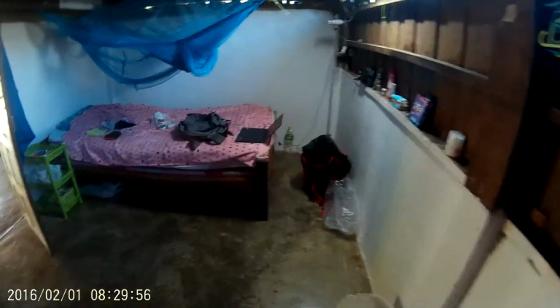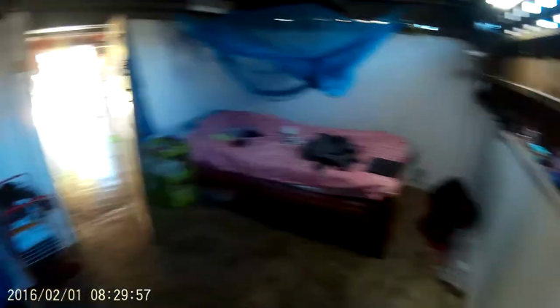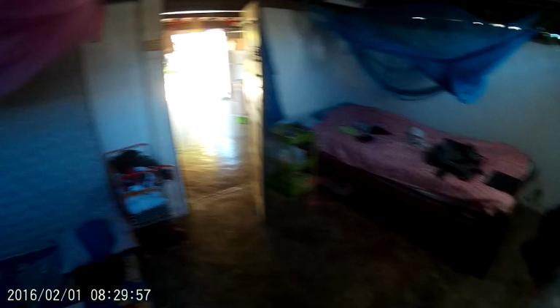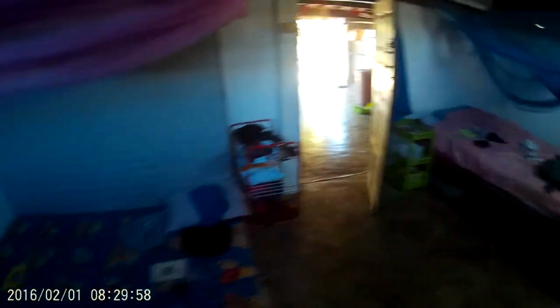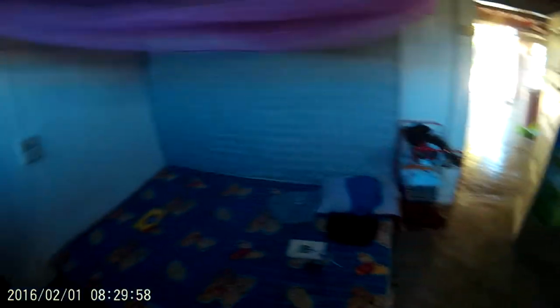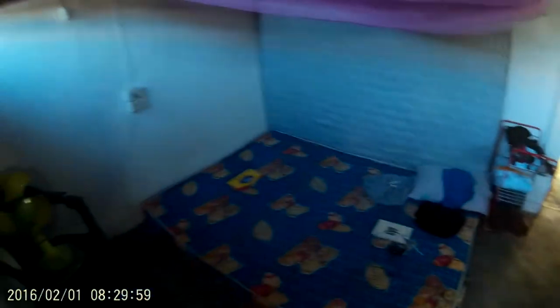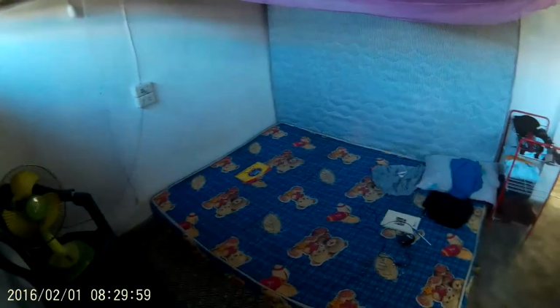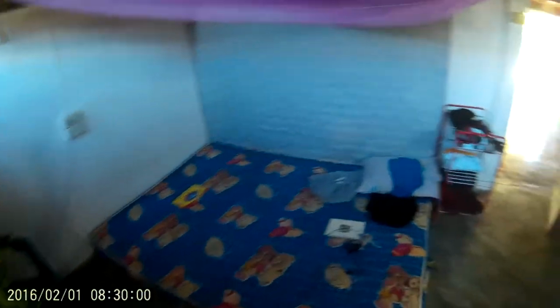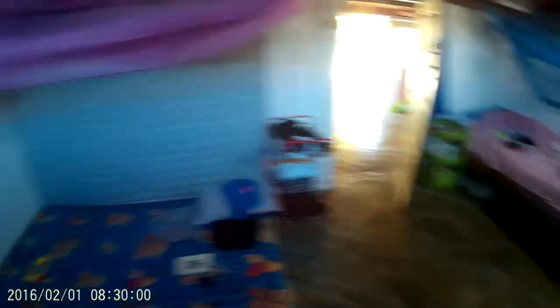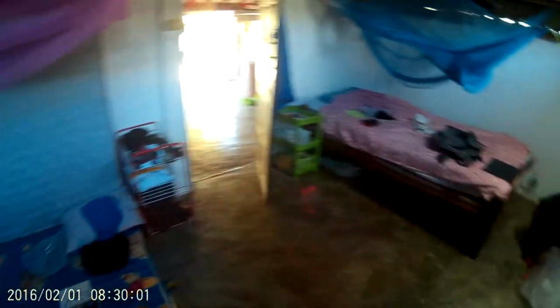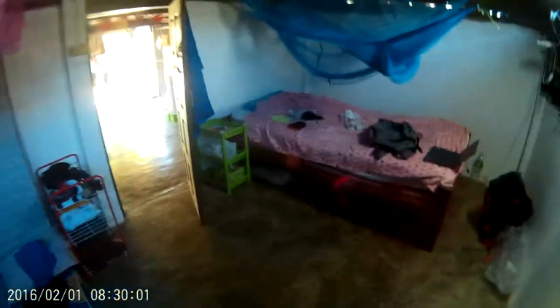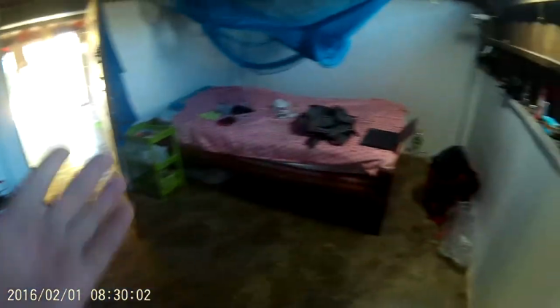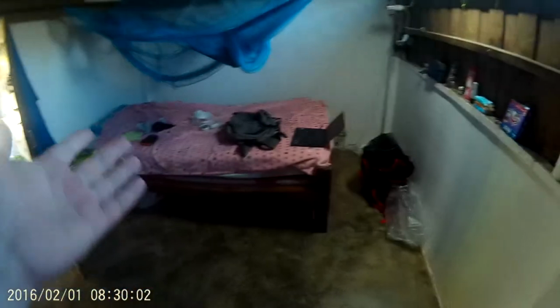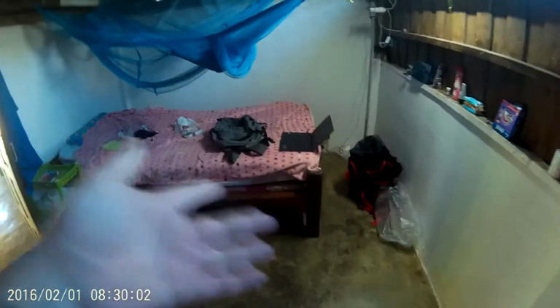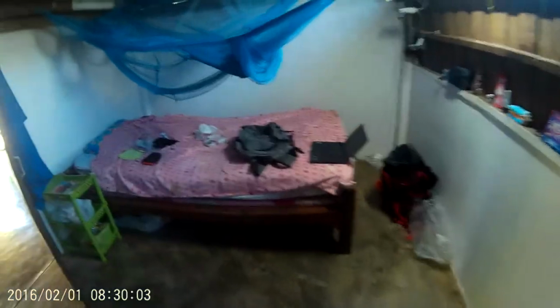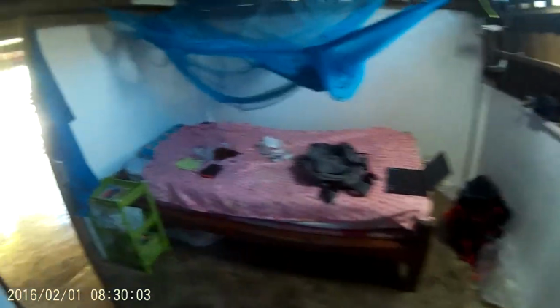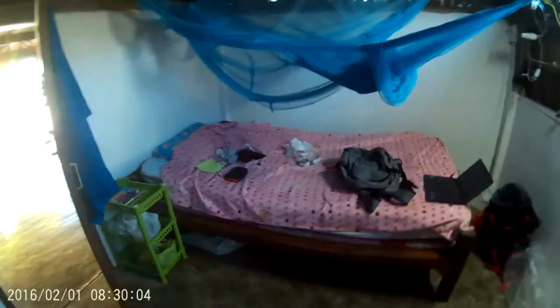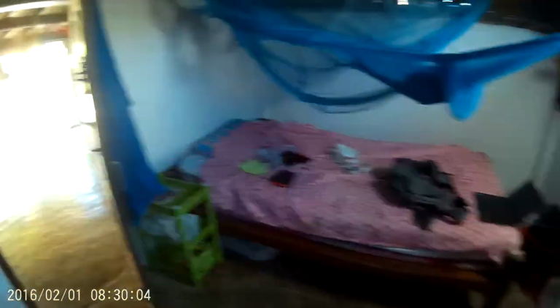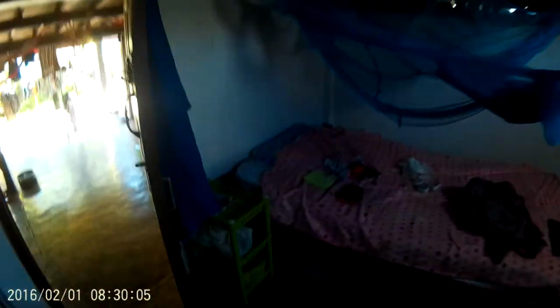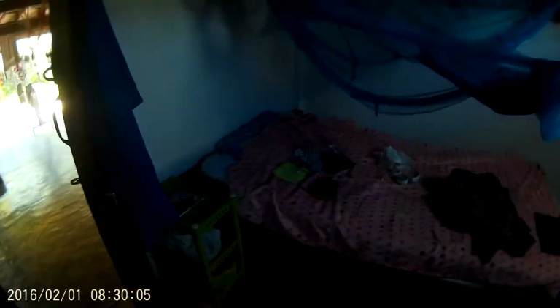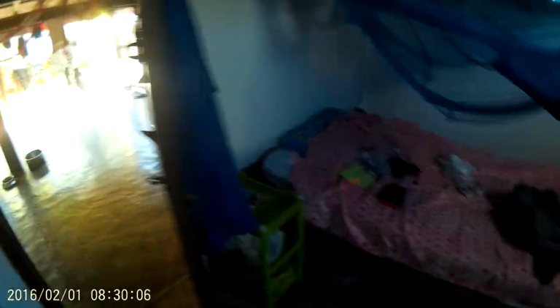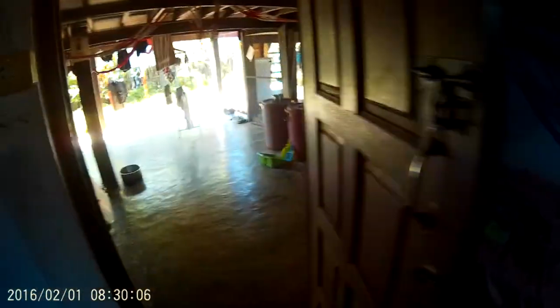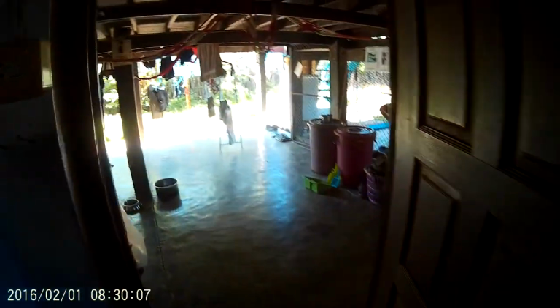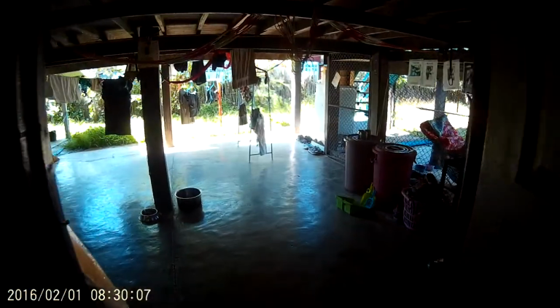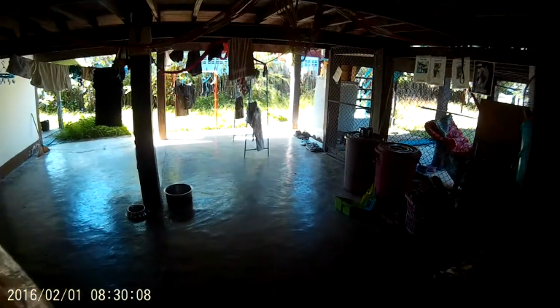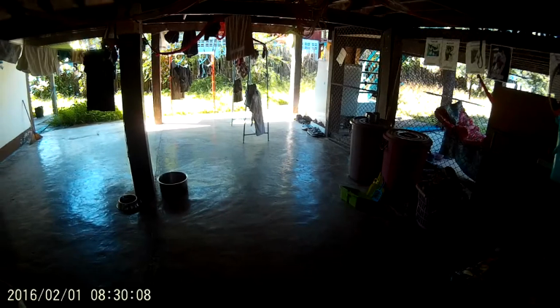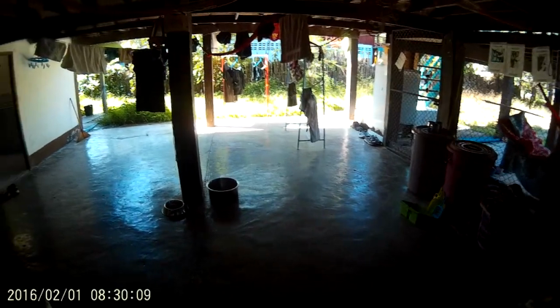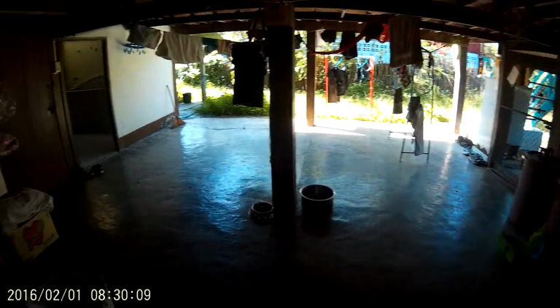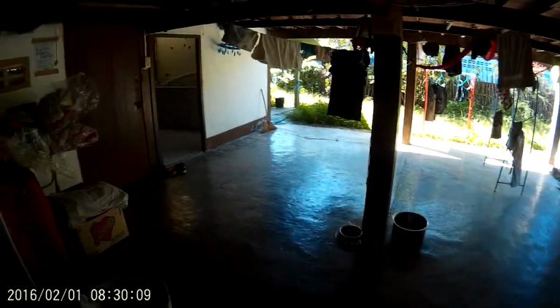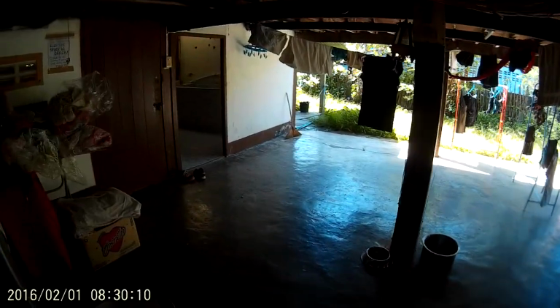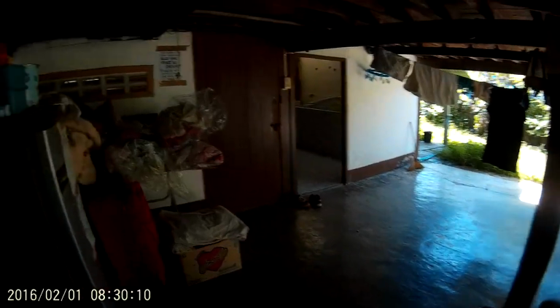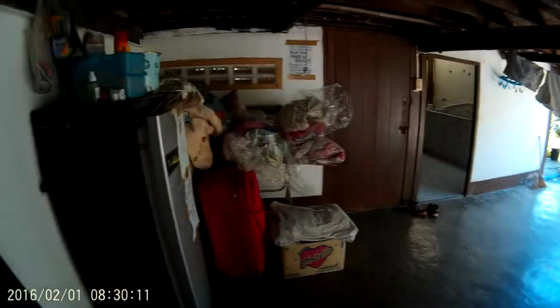This is my bedroom. There's room here for two or three people, but currently I'm alone. As you can see from the mess, this is my bed. So this is on the ground floor, underneath everything.